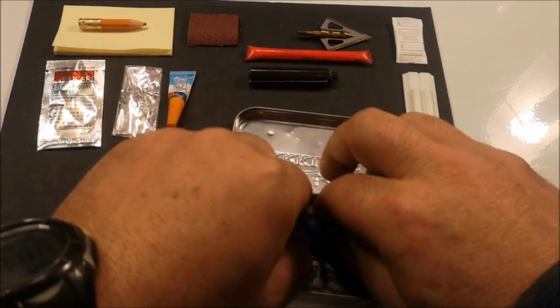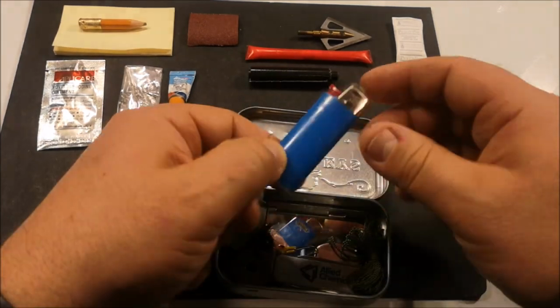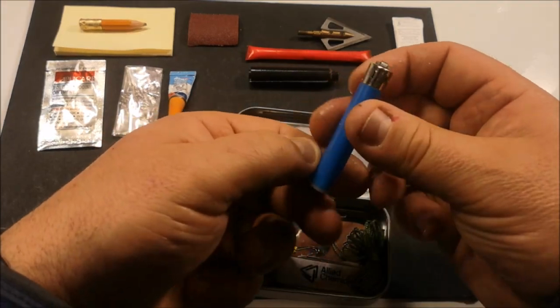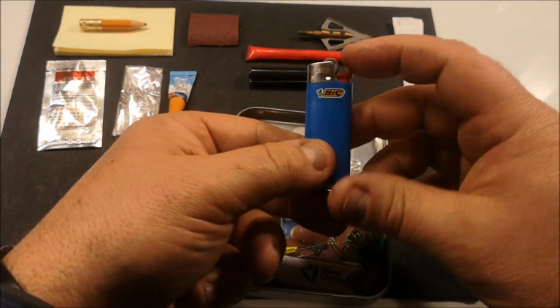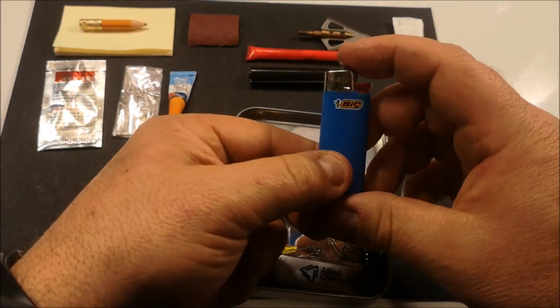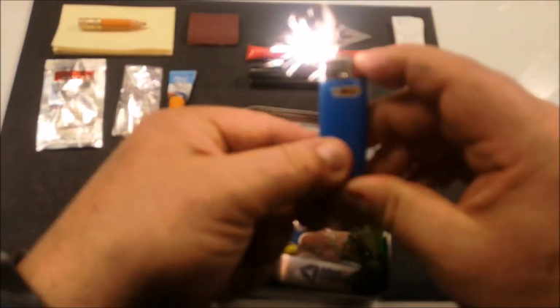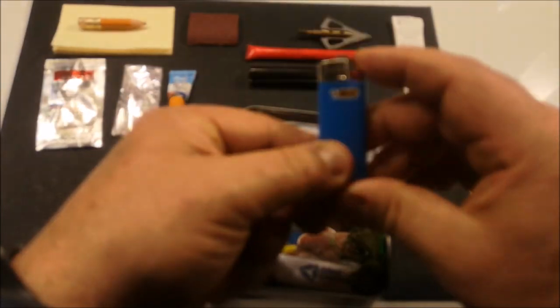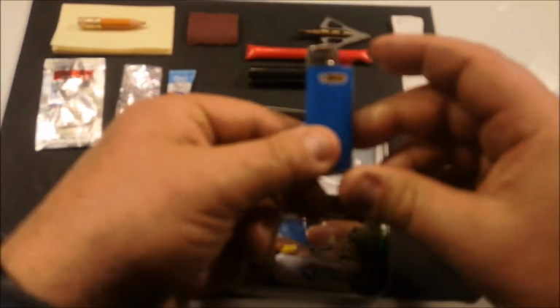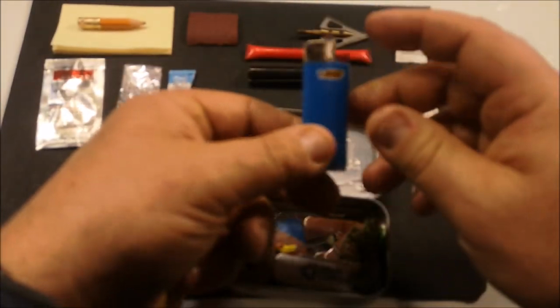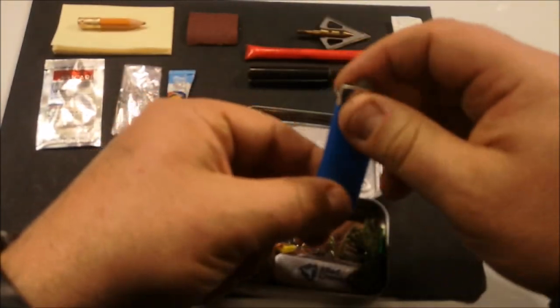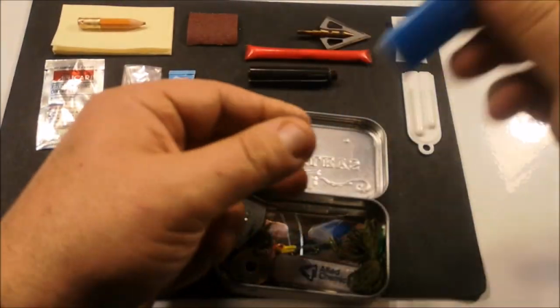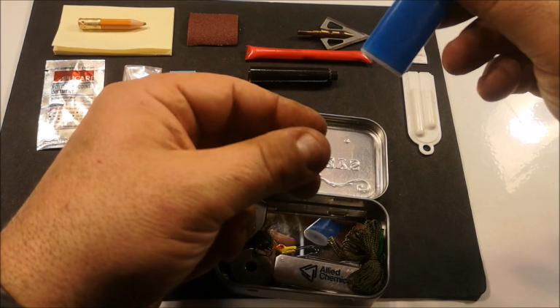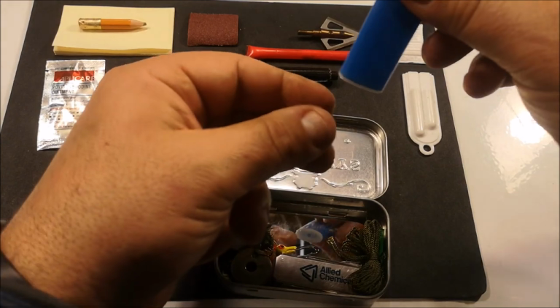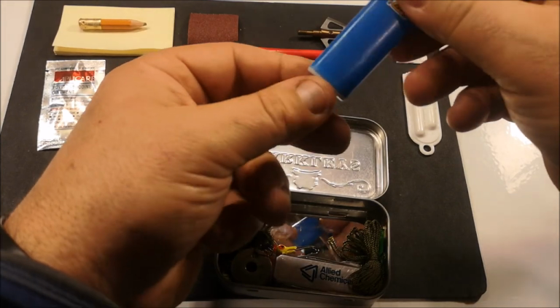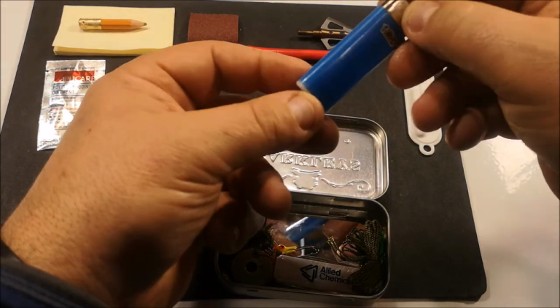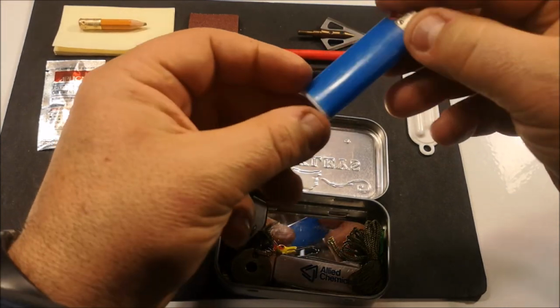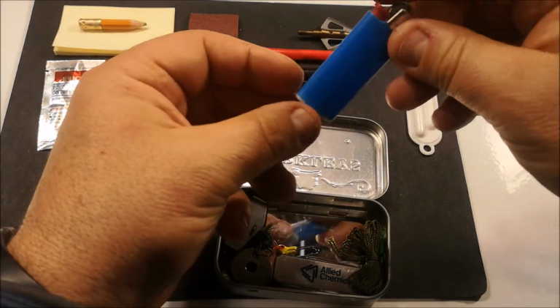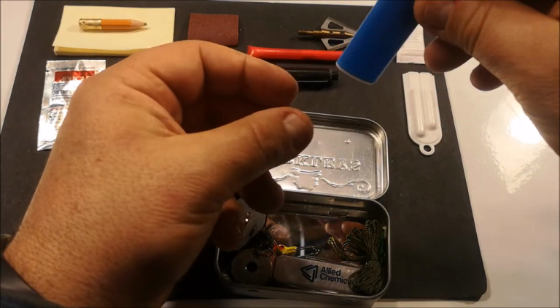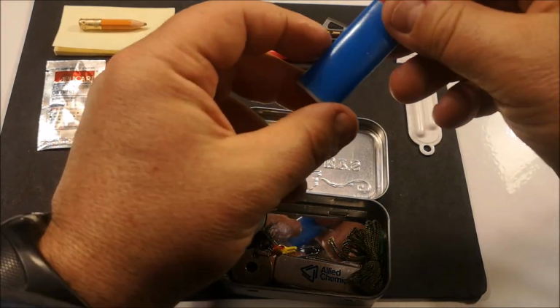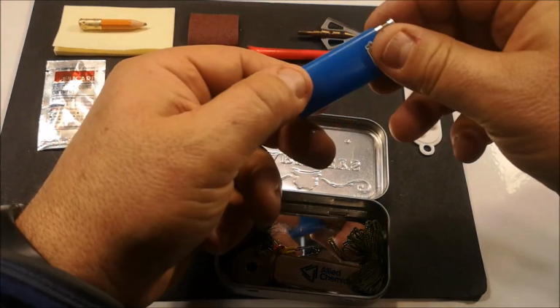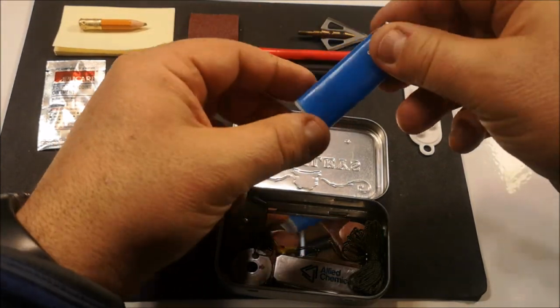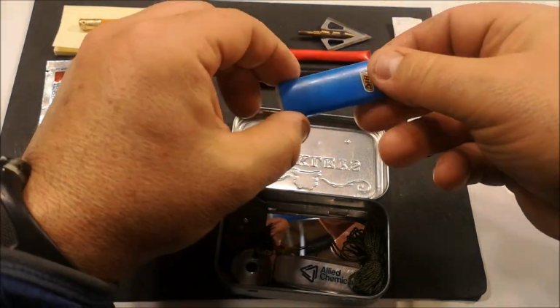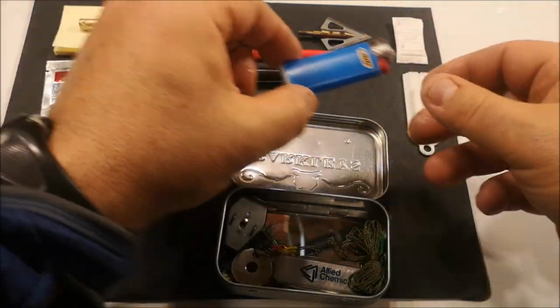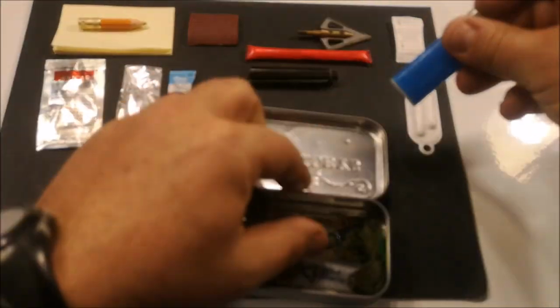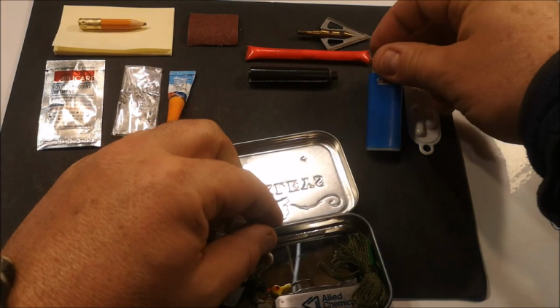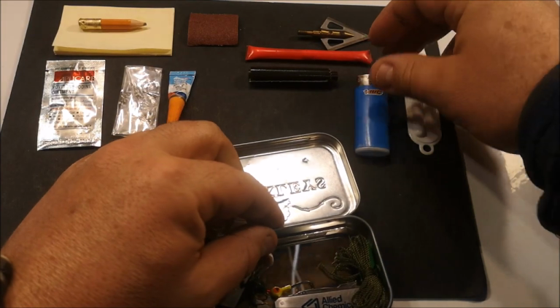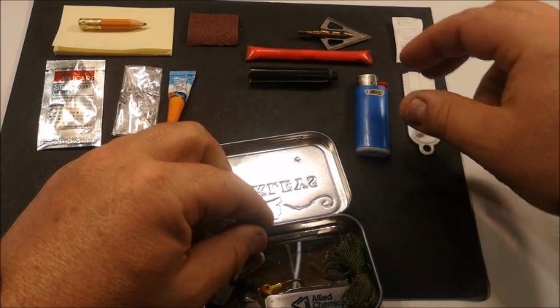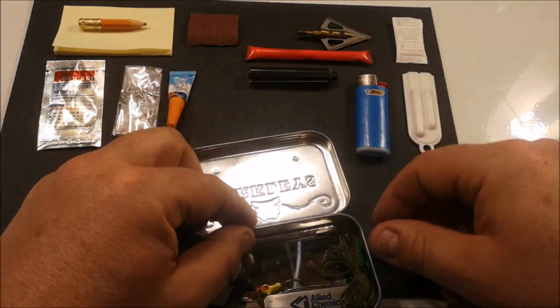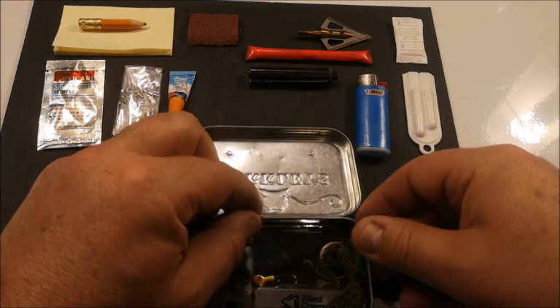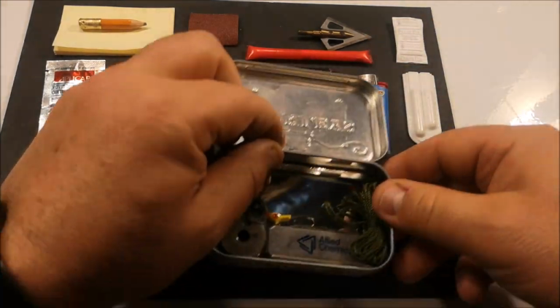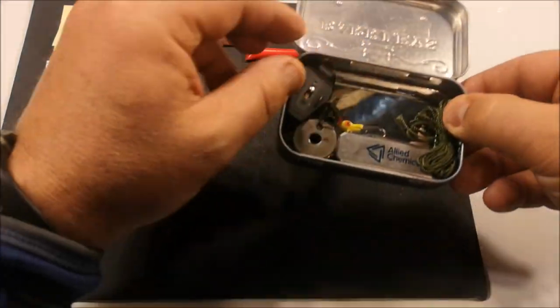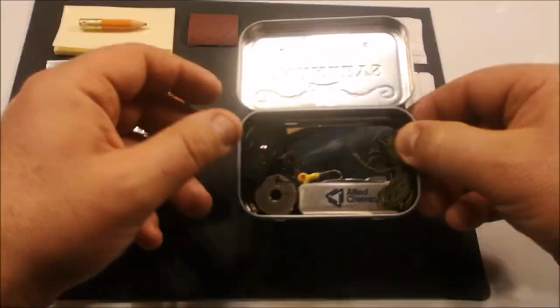These mini Bic lighters are super efficient in the field. I would have liked a clear one so you can see the liquid inside, but this is still going to serve us well and is really quick to get a fire started.